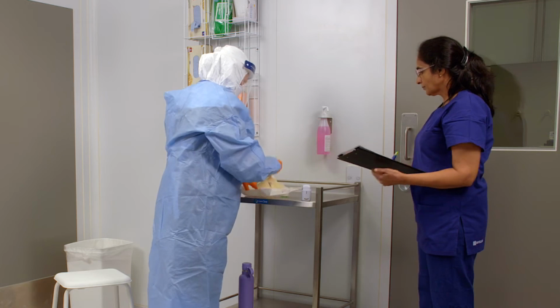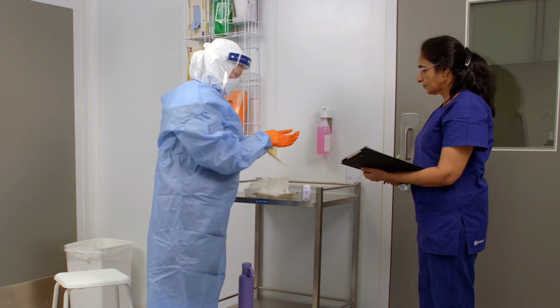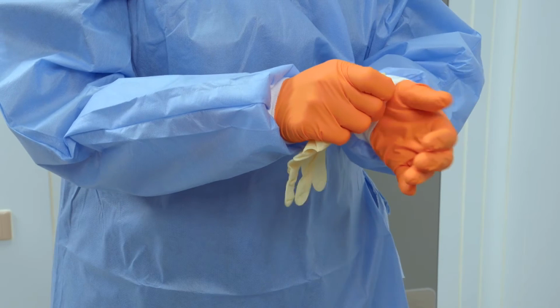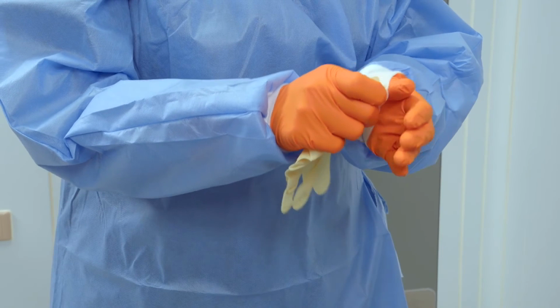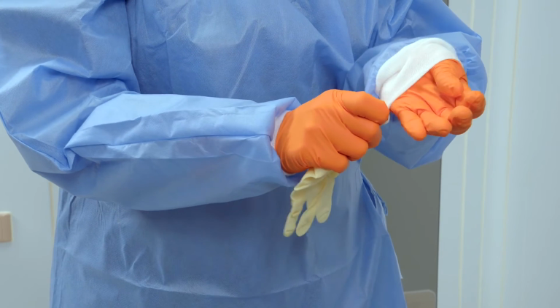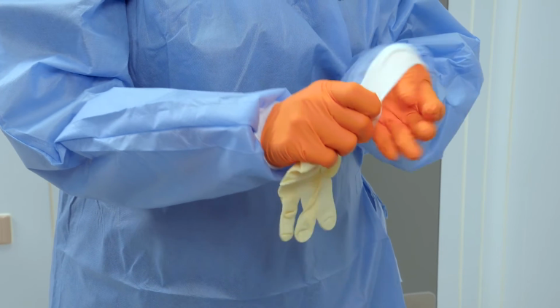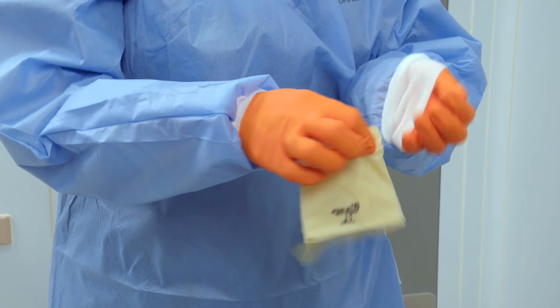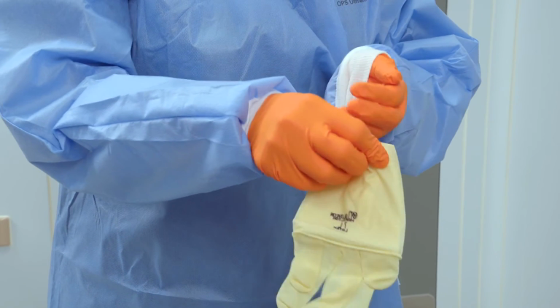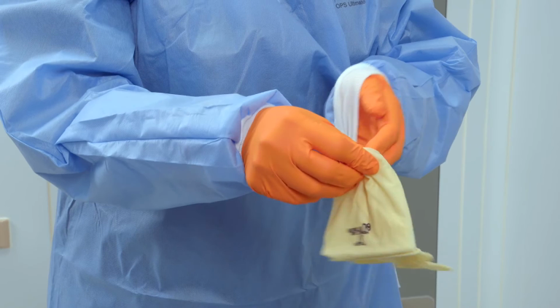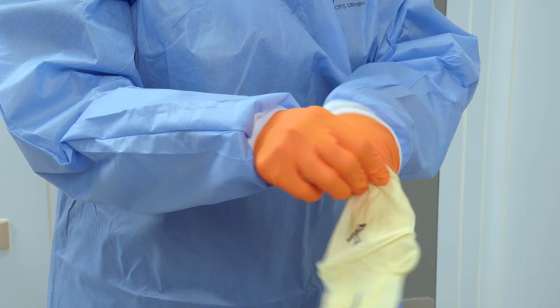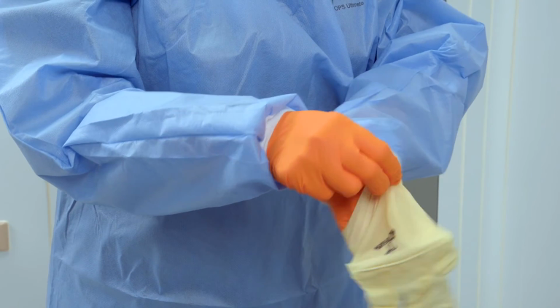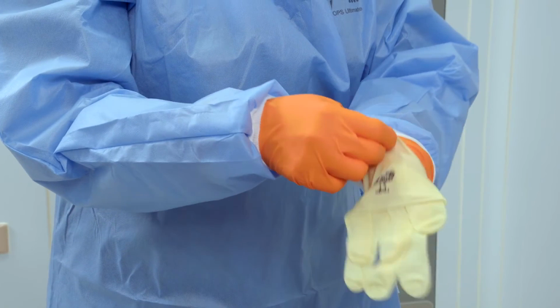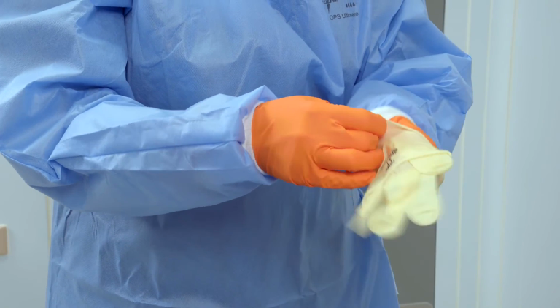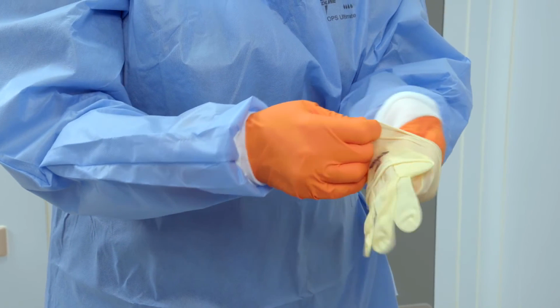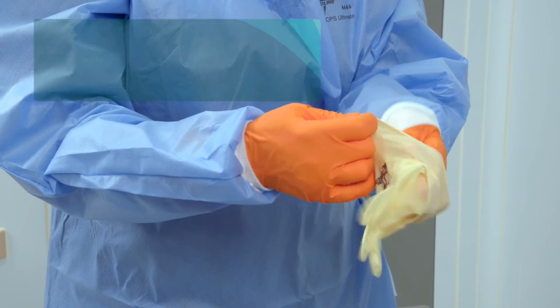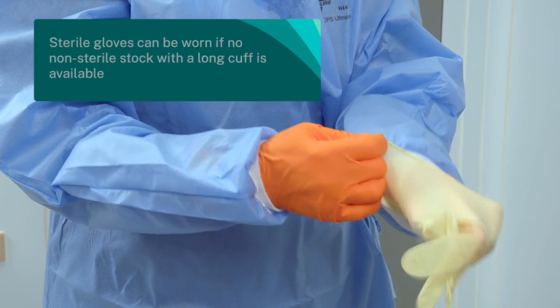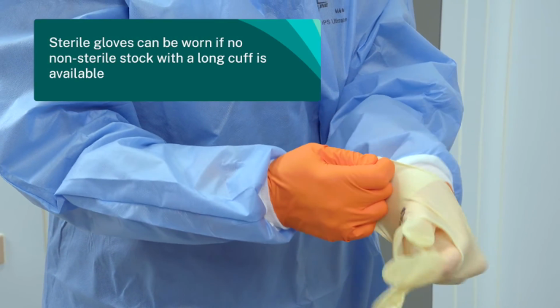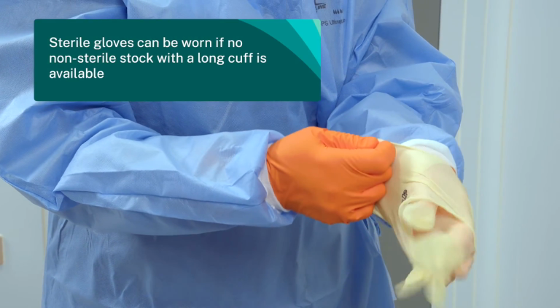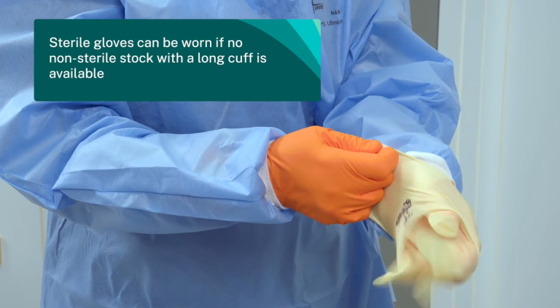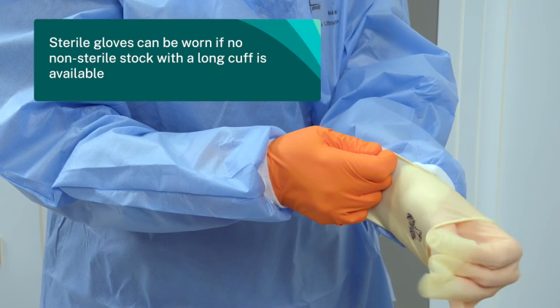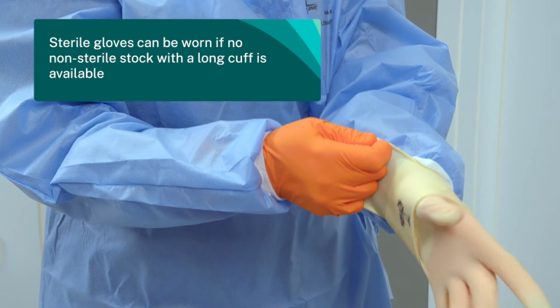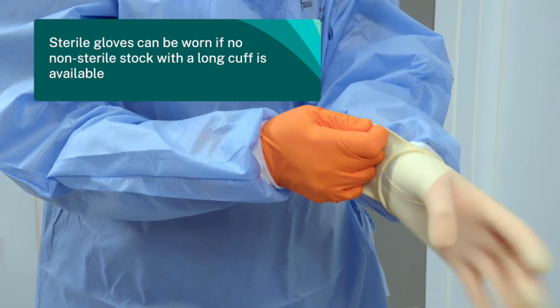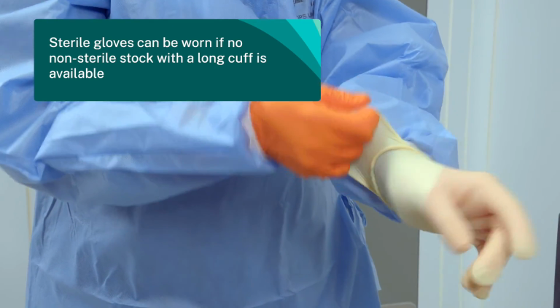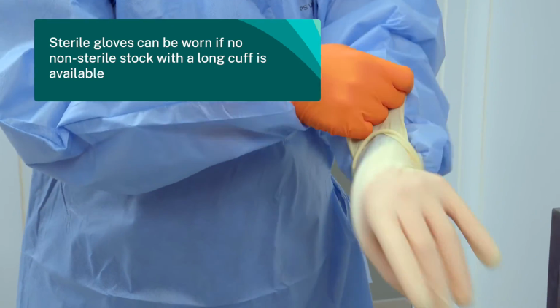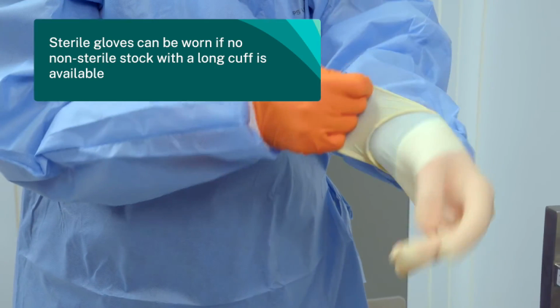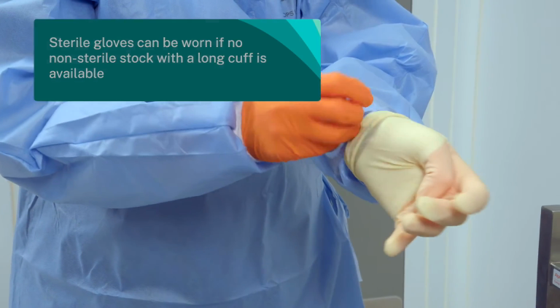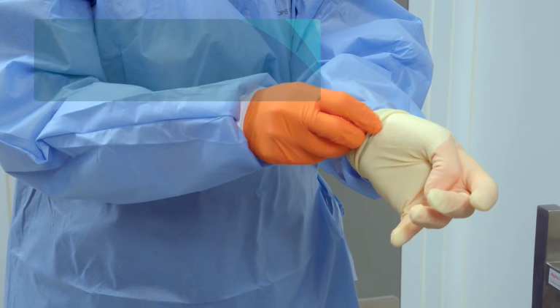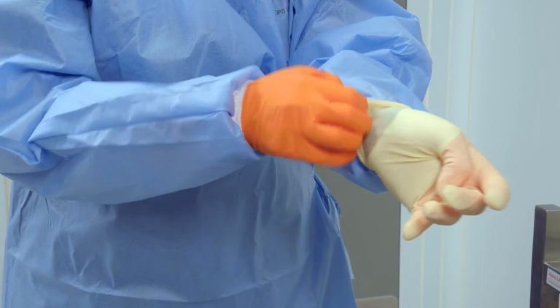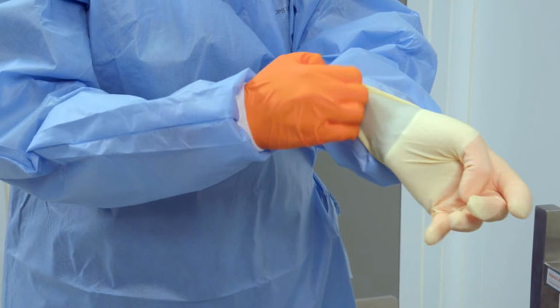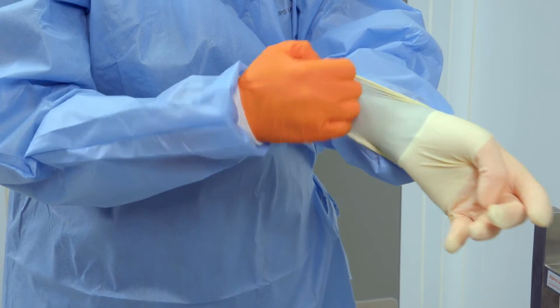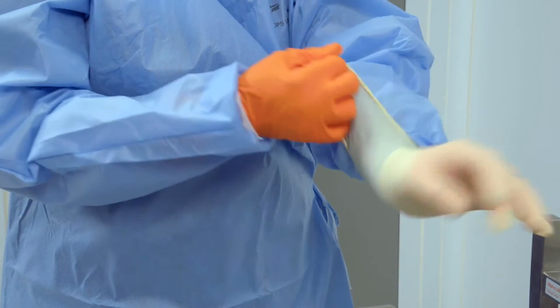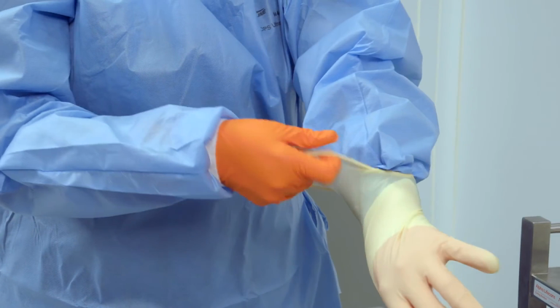The gown's cuff may need to be pulled down to the palm of the hand to ensure adequate coverage. Sterile gloves can be worn if no non-sterile stock with a long cuff is available.